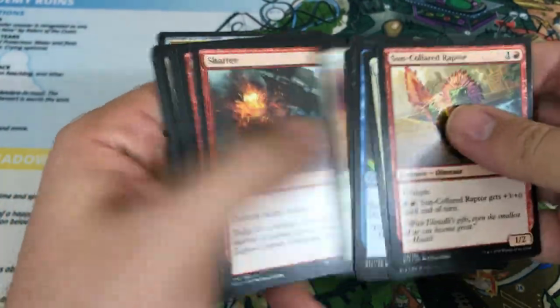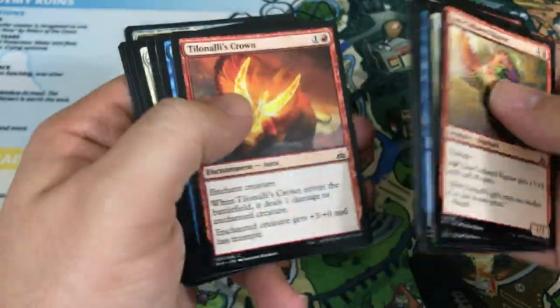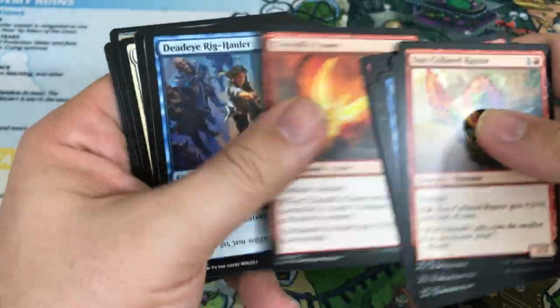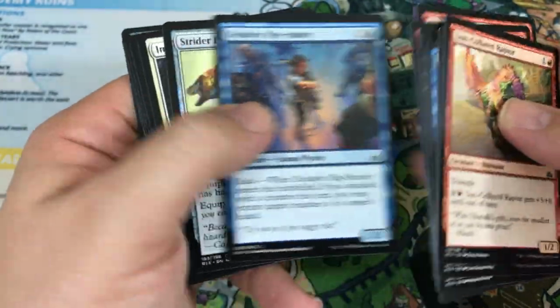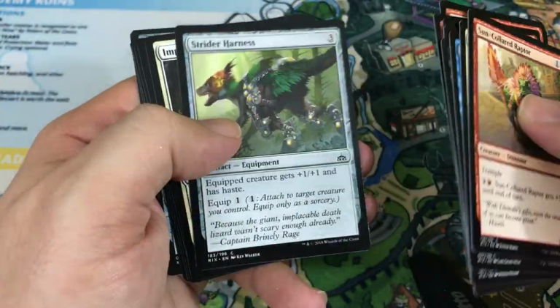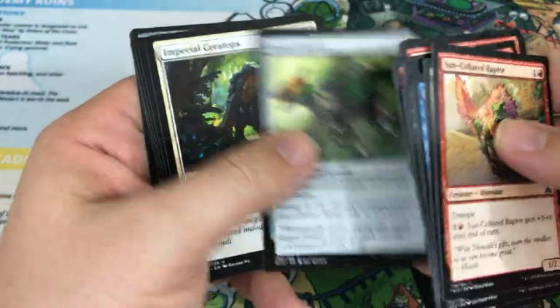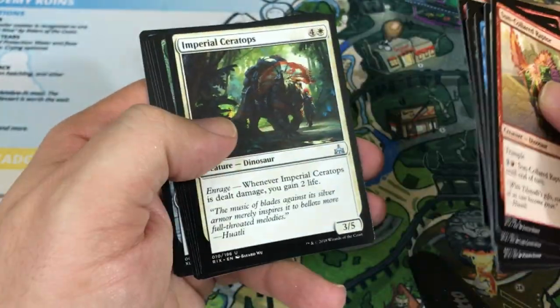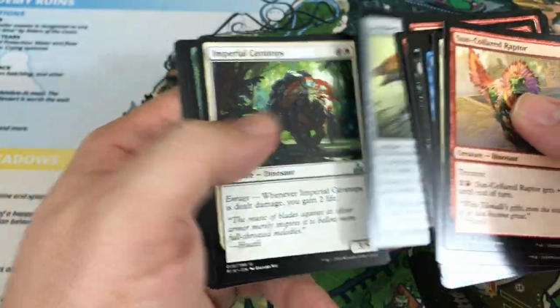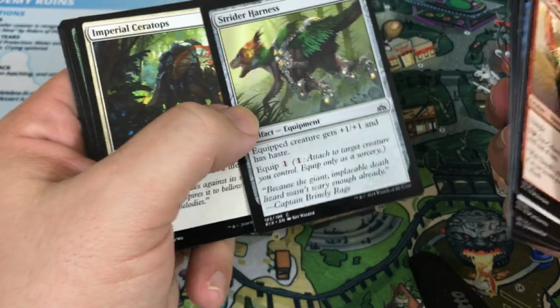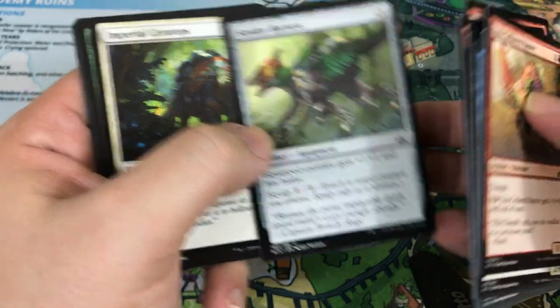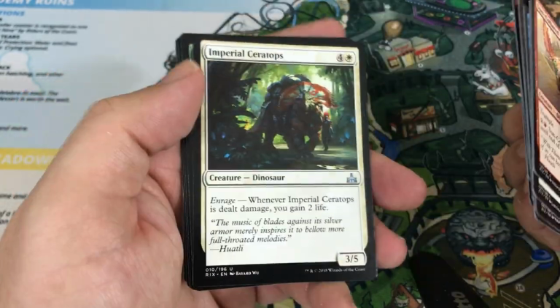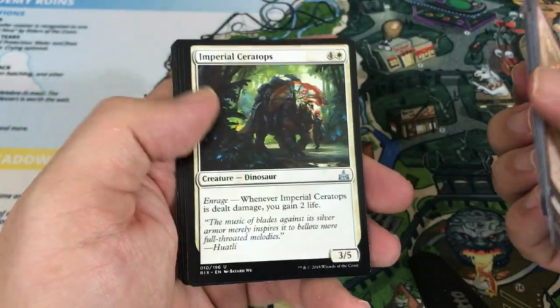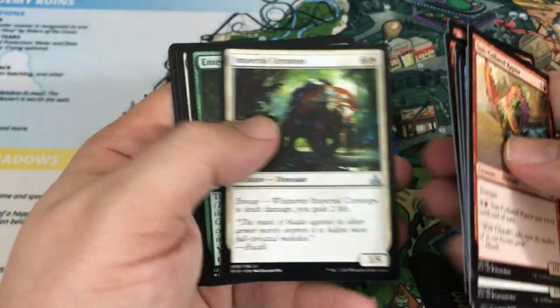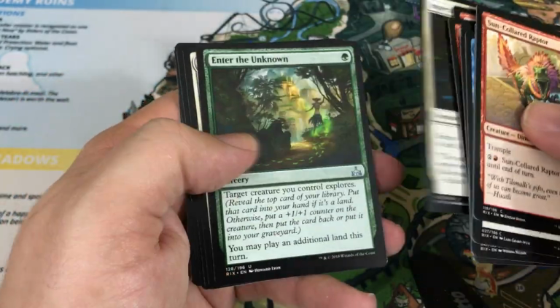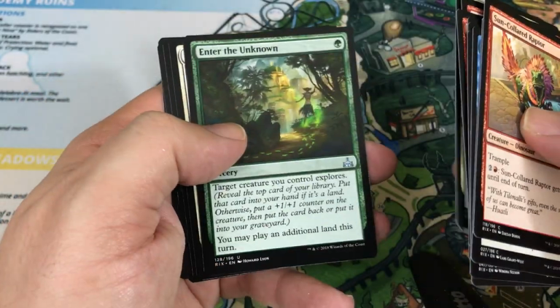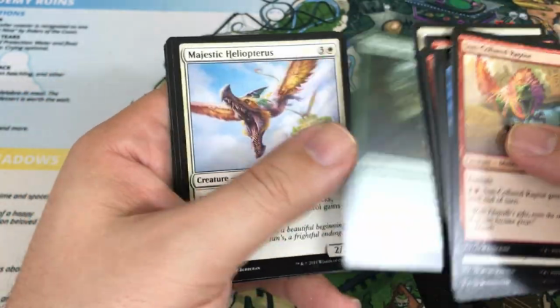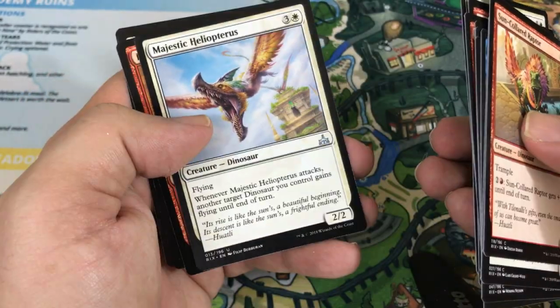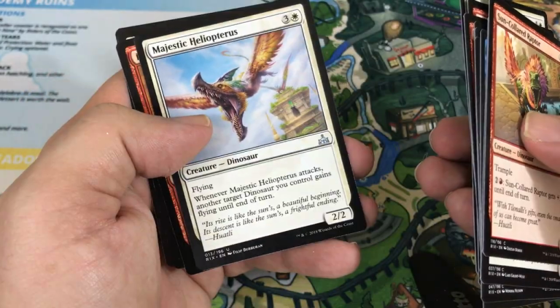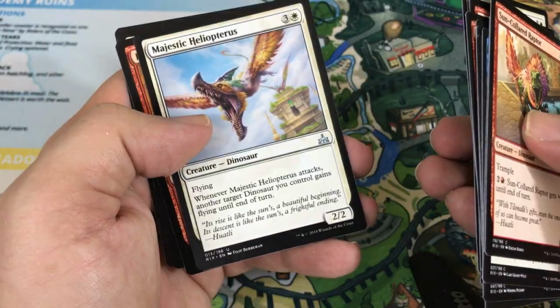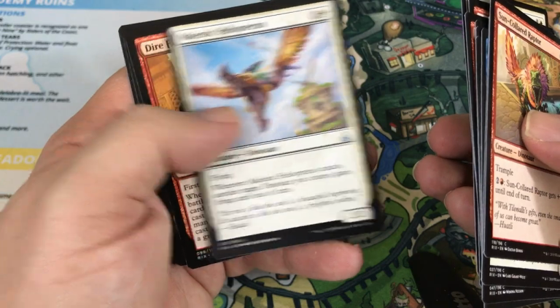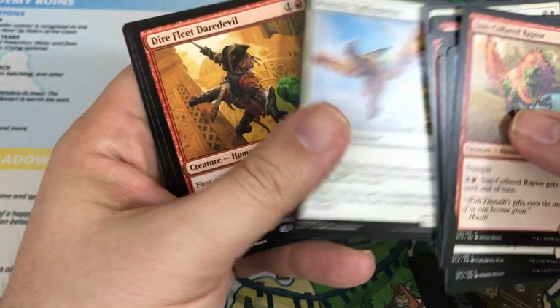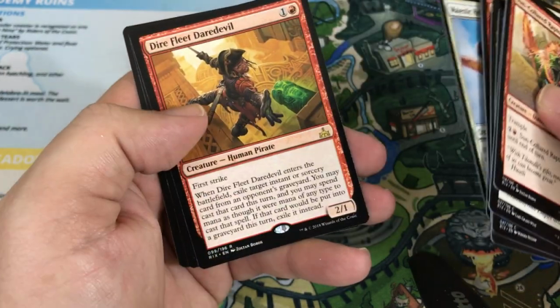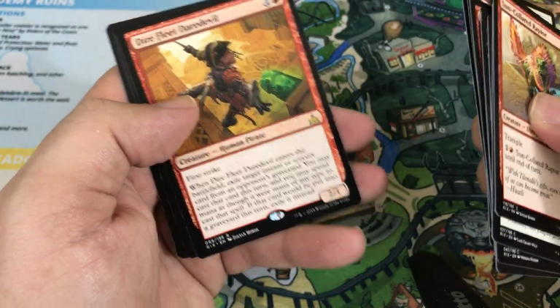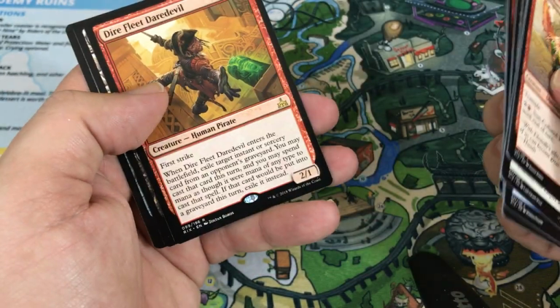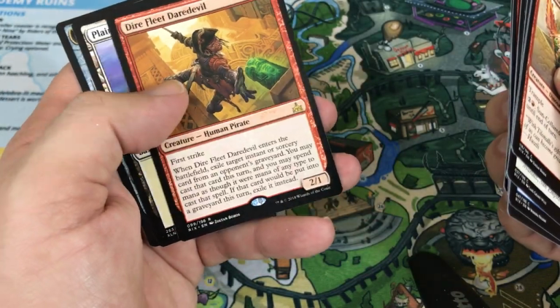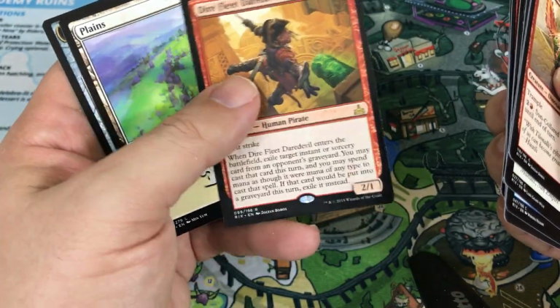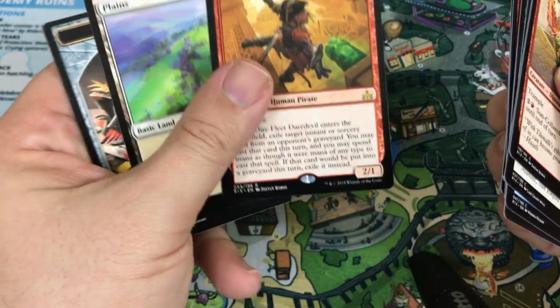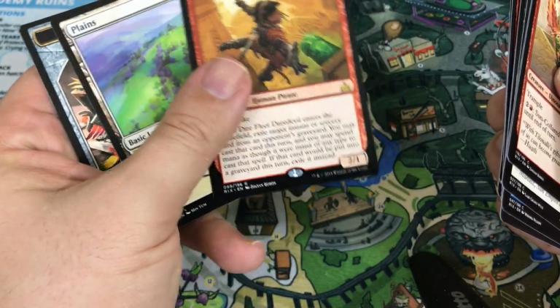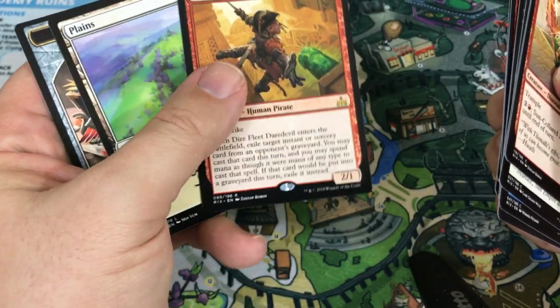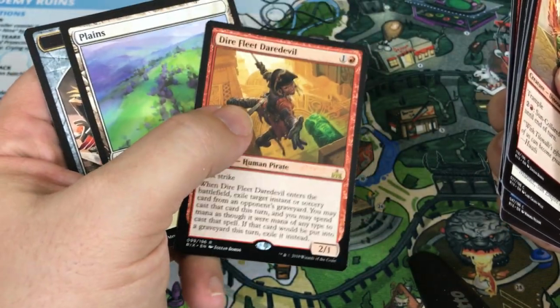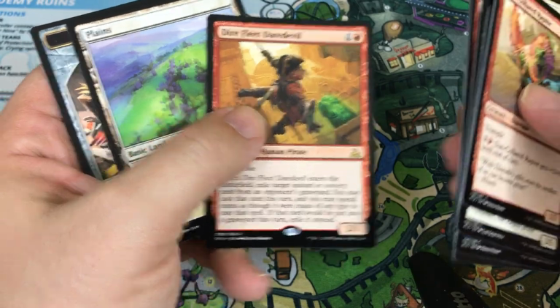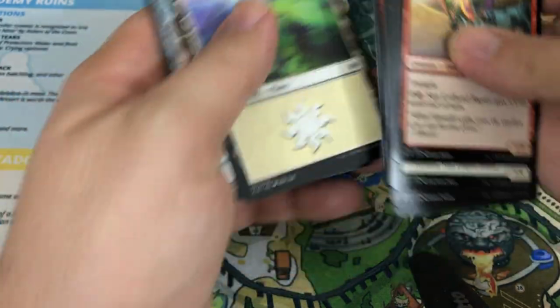I hope everyone got a chance to go out to the pre-release a couple weeks ago and had a chance to play with this. I played a sealed pool. Imperial Ceratops, Enter the Unknown, Majestic Heliopterus, and our rare is Dire Fleet Daredevil — actually another really cool card. Nice pickups.